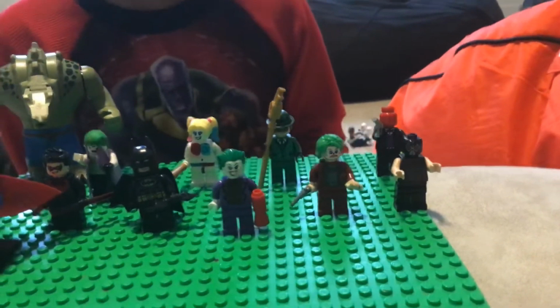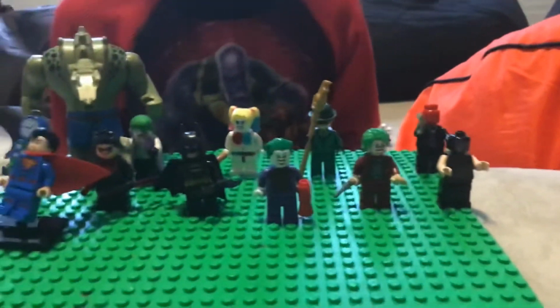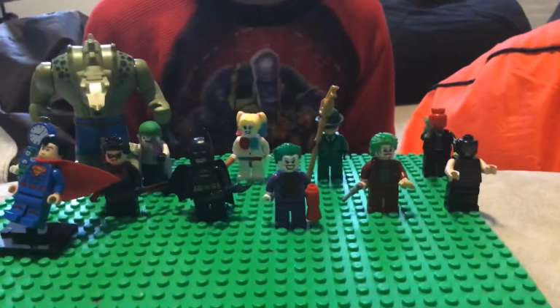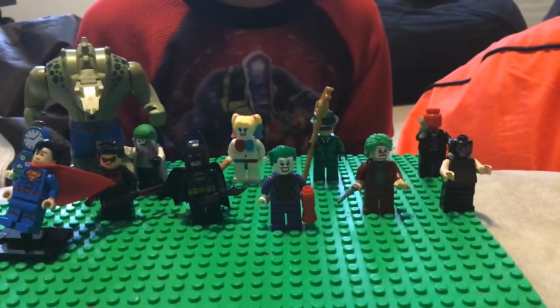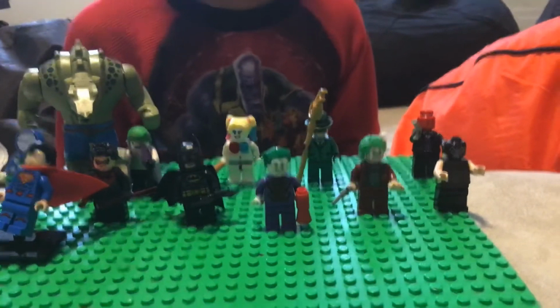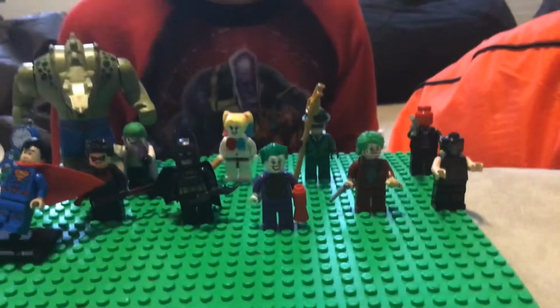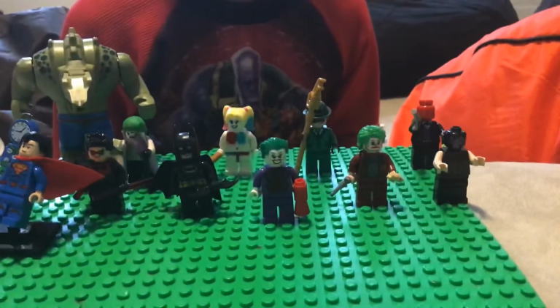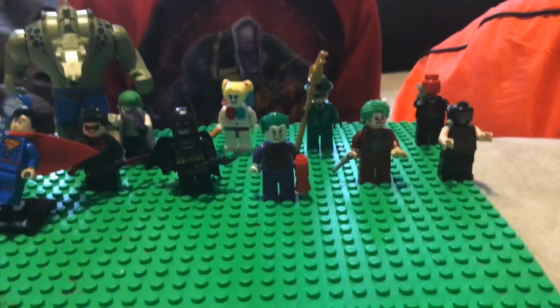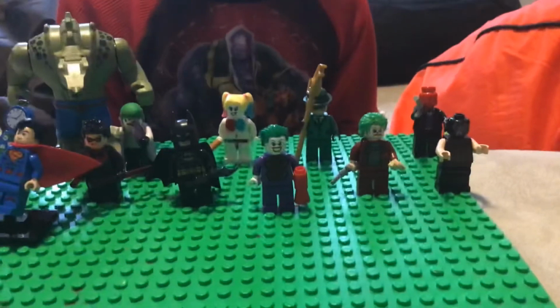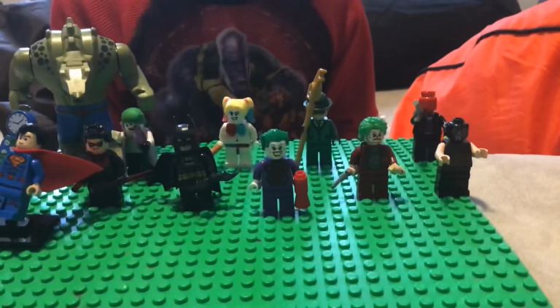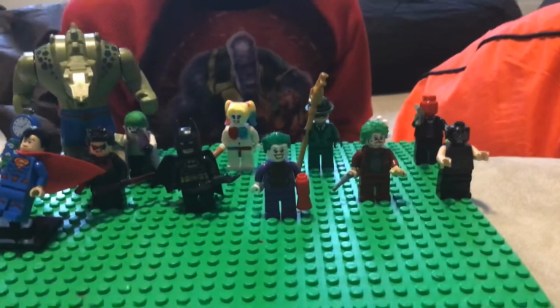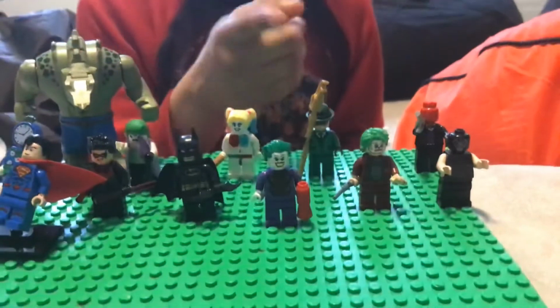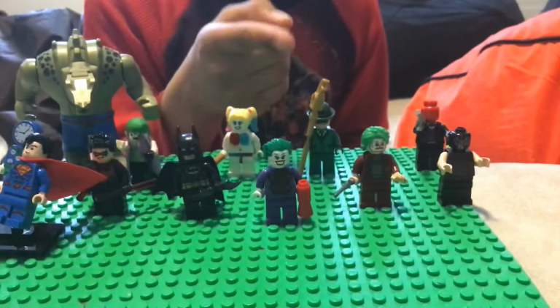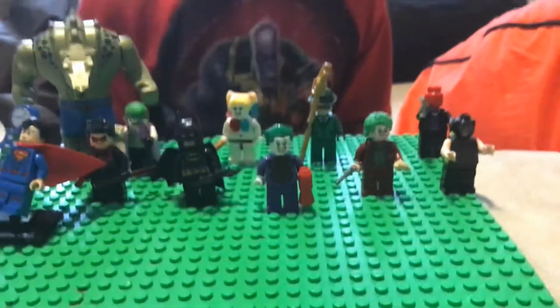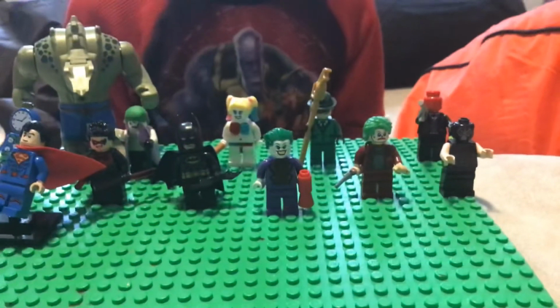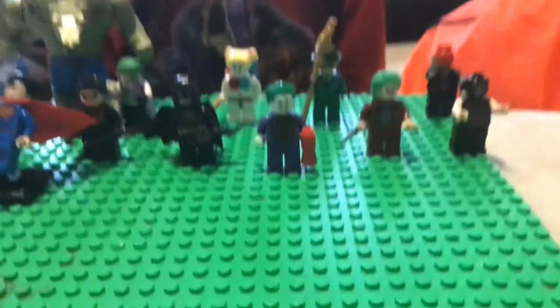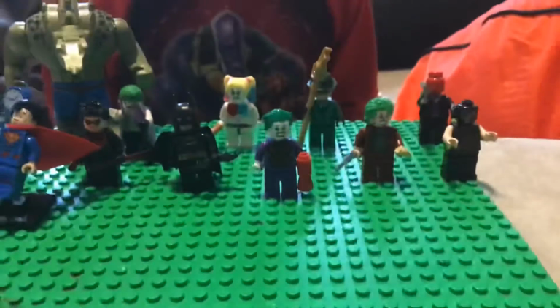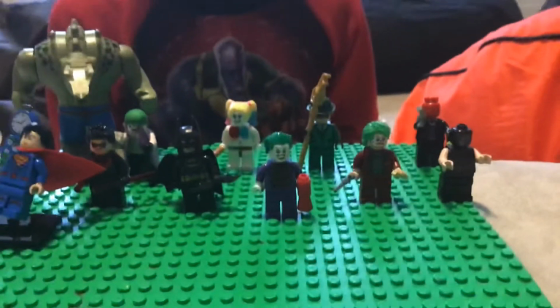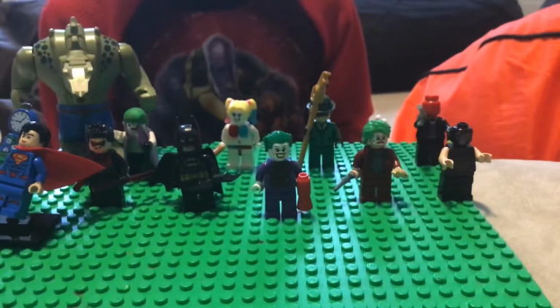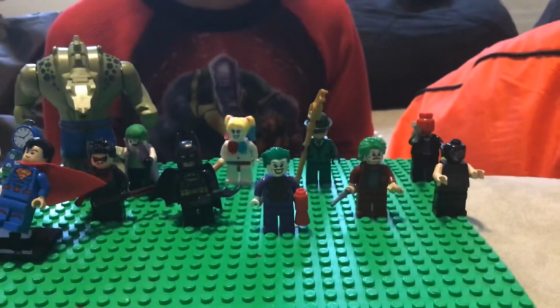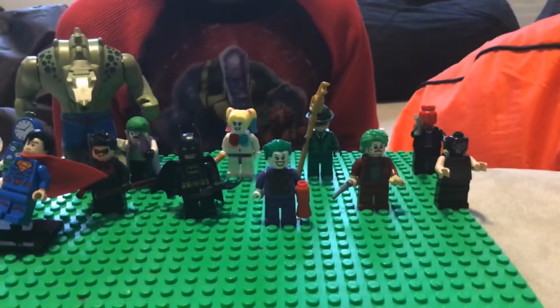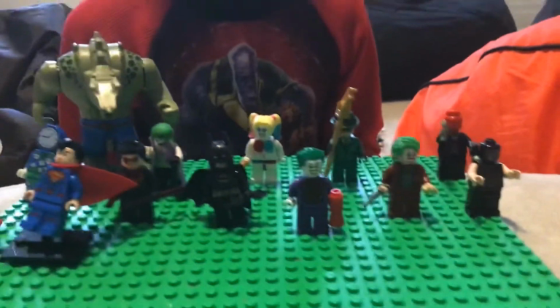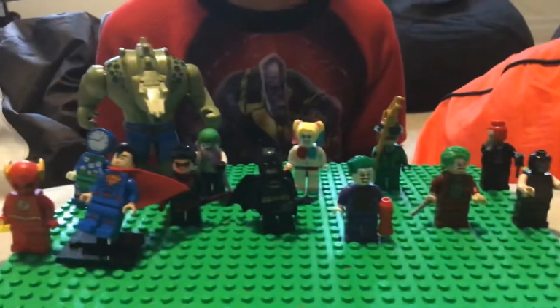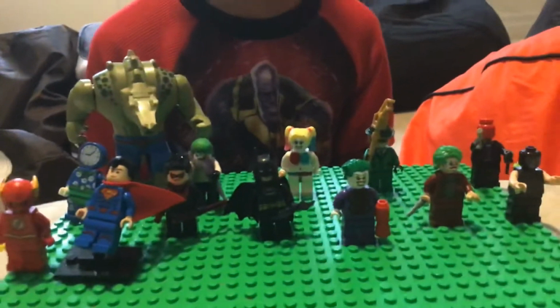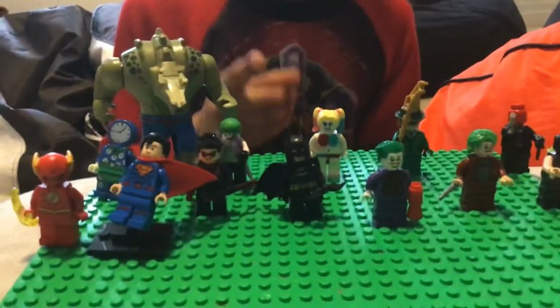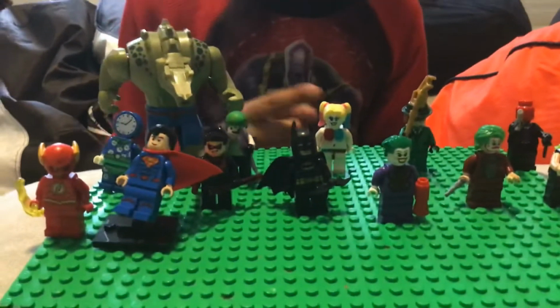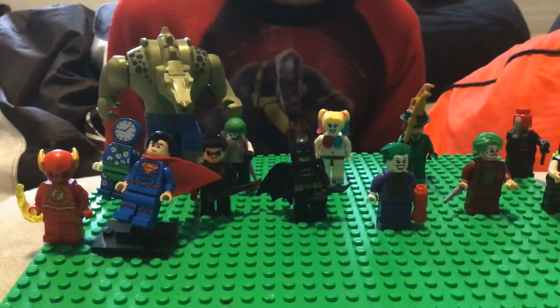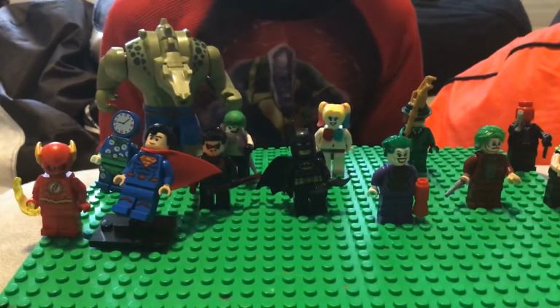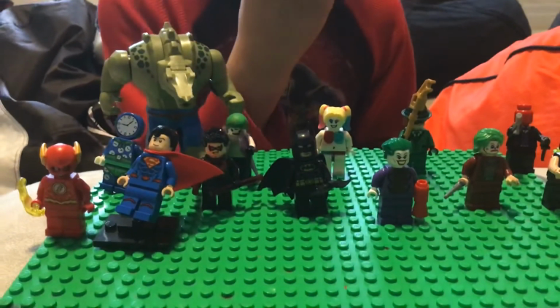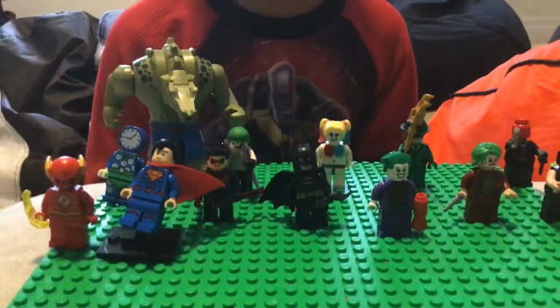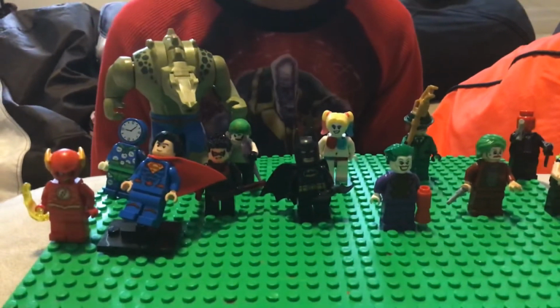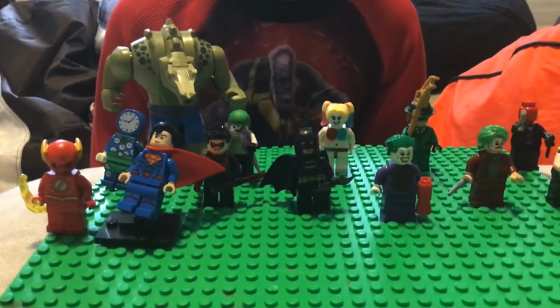We got the Riddler. I lost his Riddler thing, so I just replaced it. Harley Quinn — just Harley Quinn. And another Joker. I have three Jokers. Crazy.